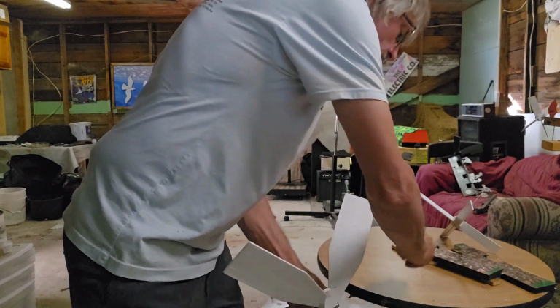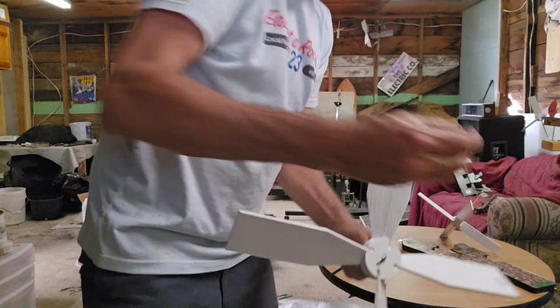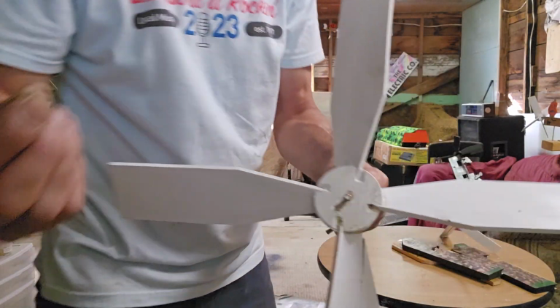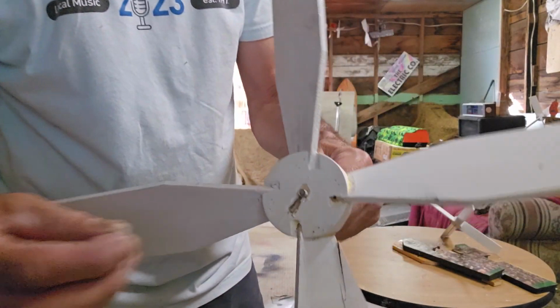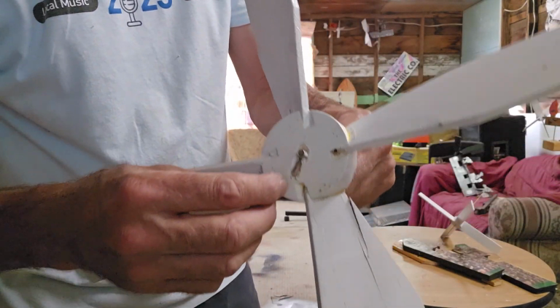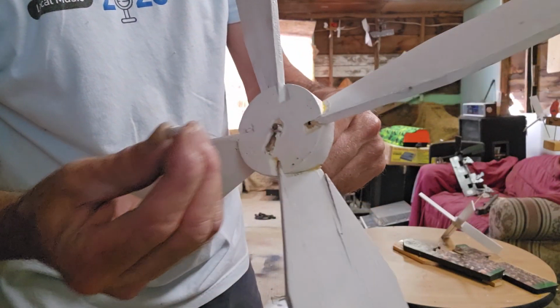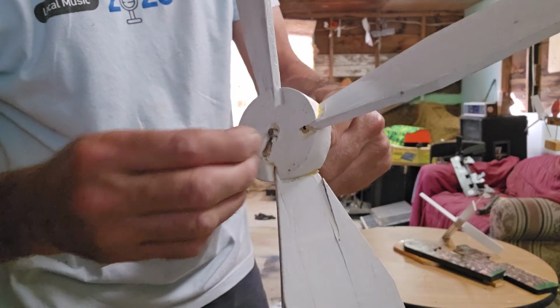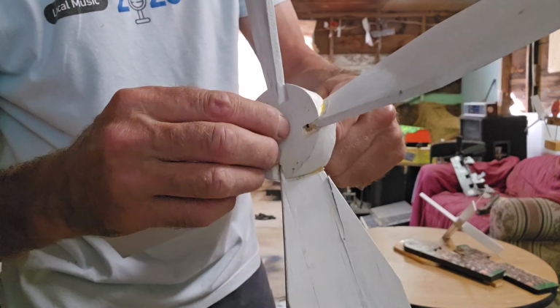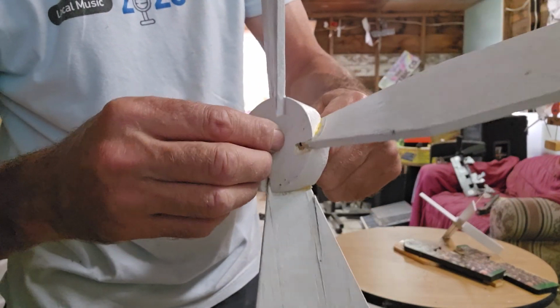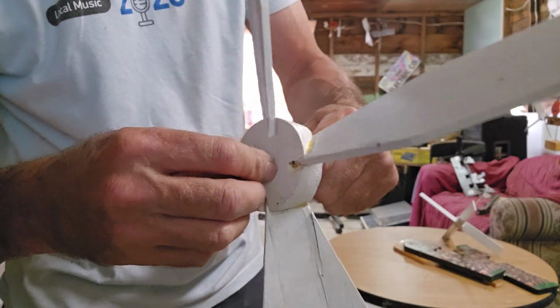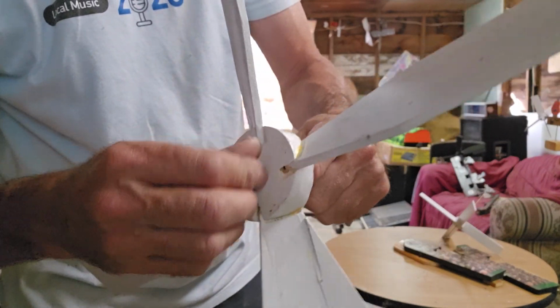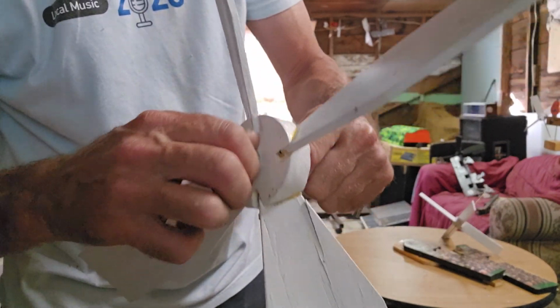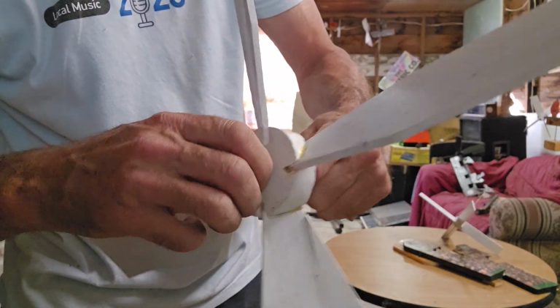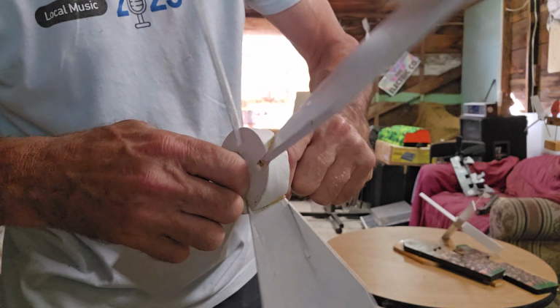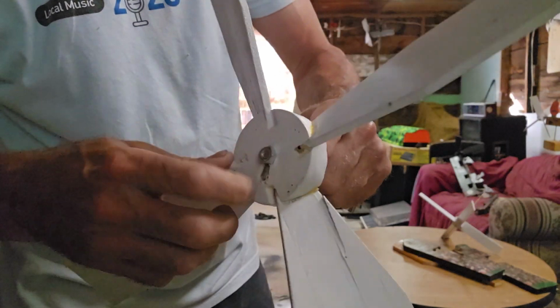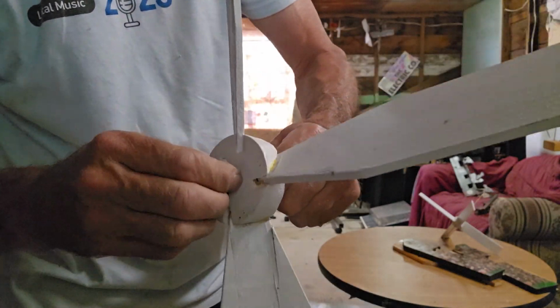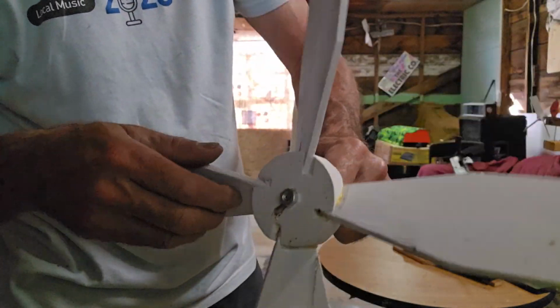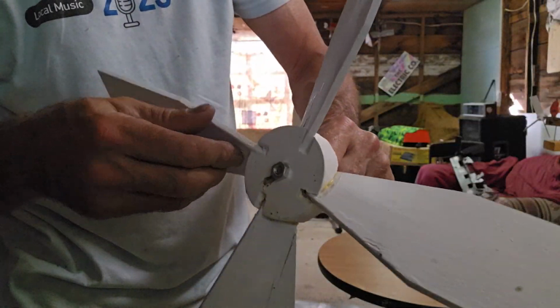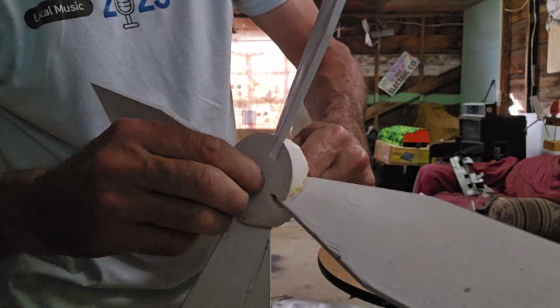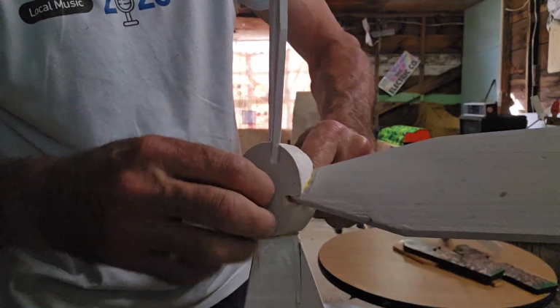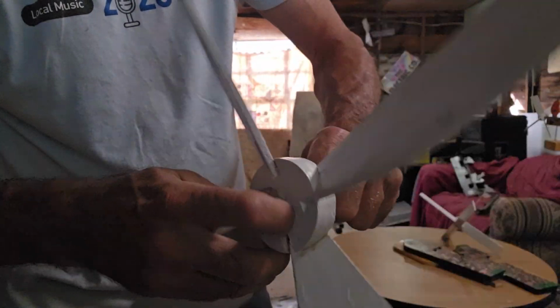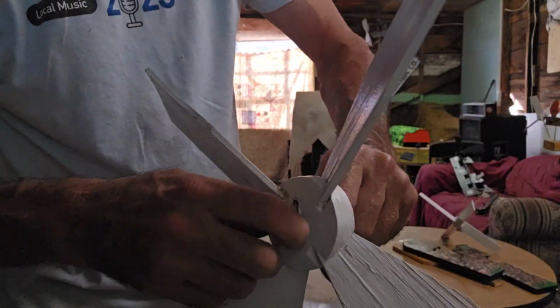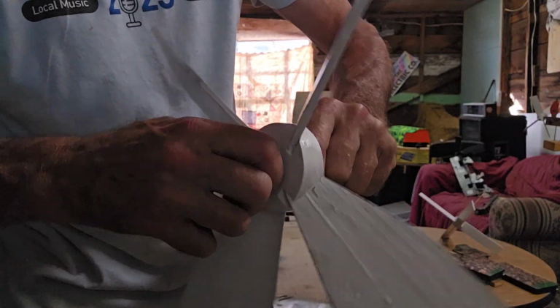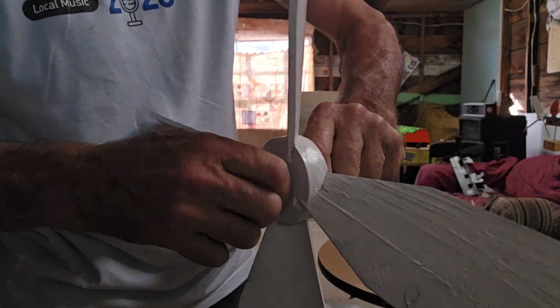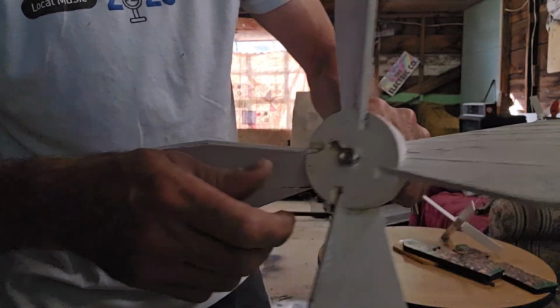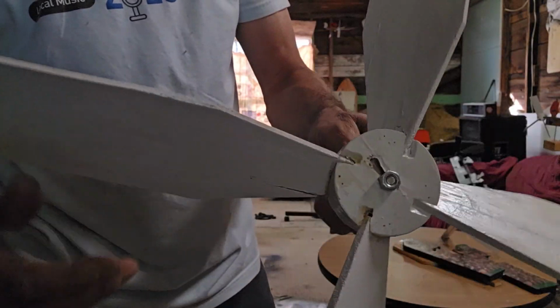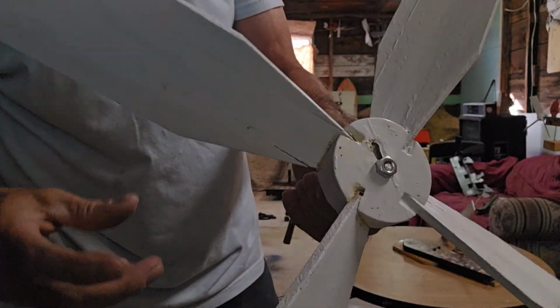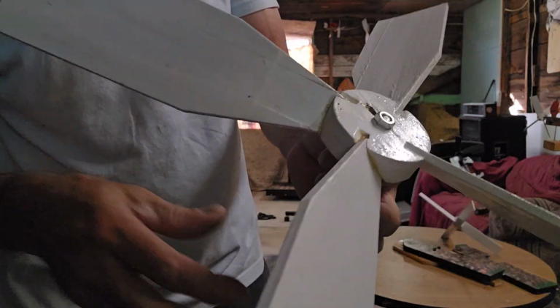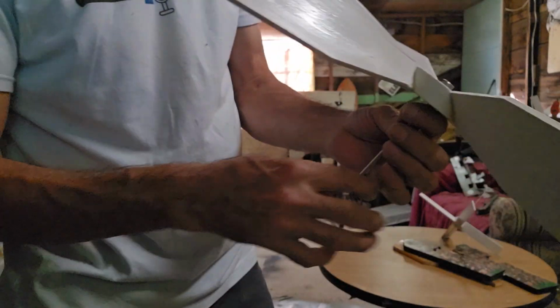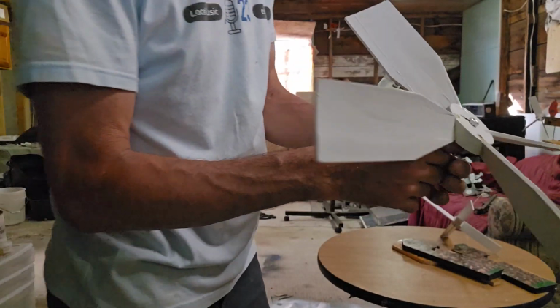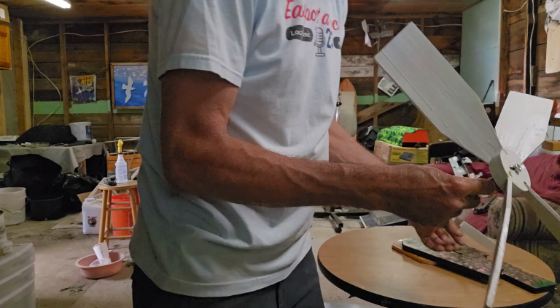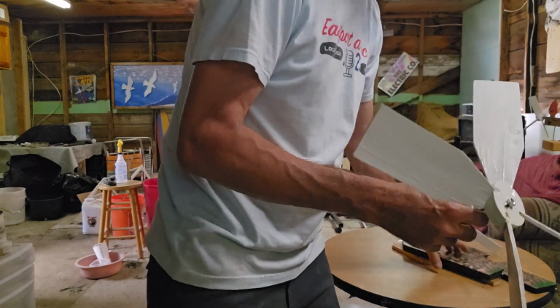And then we'll take a nut. This is not the right nut — it's the right thread, but I want to get a lock nut or an acorn nut, and that way when you put this together...